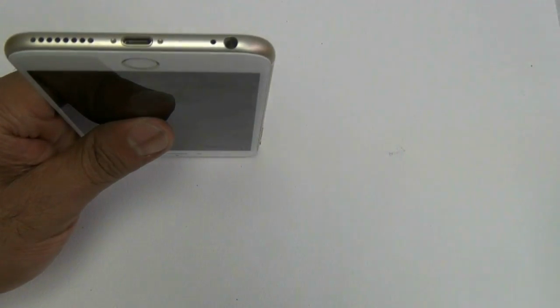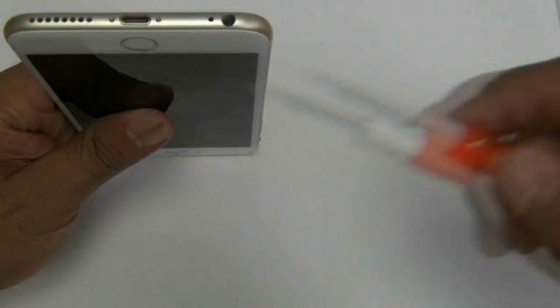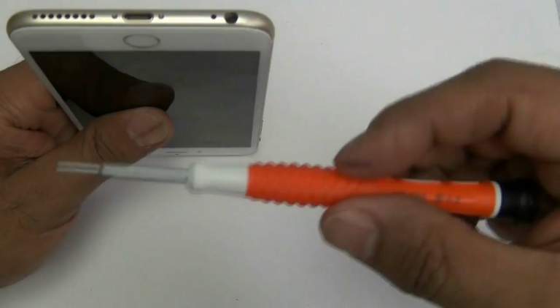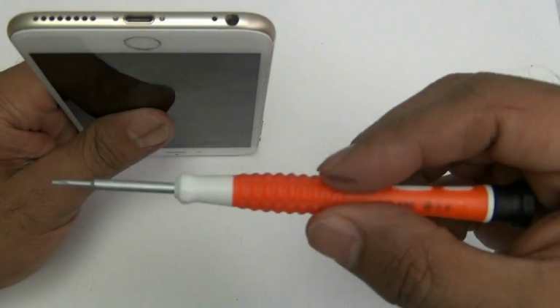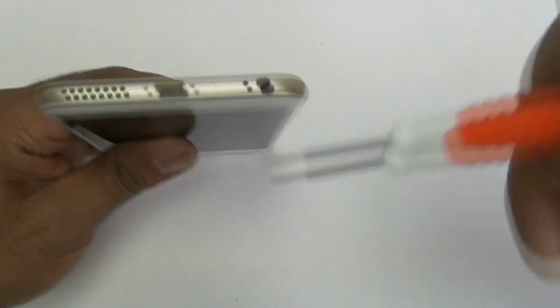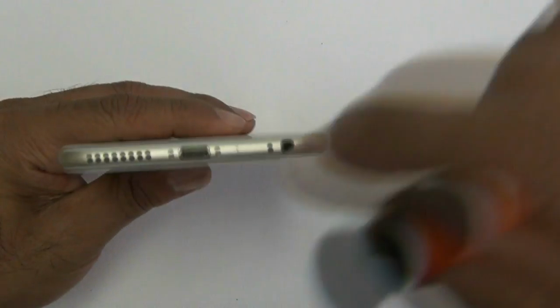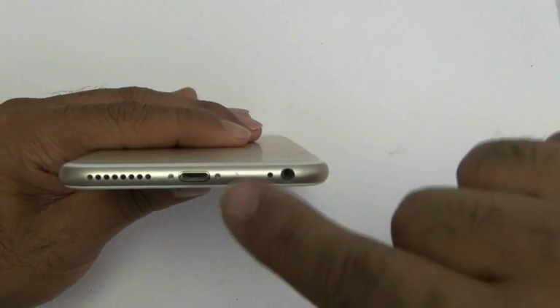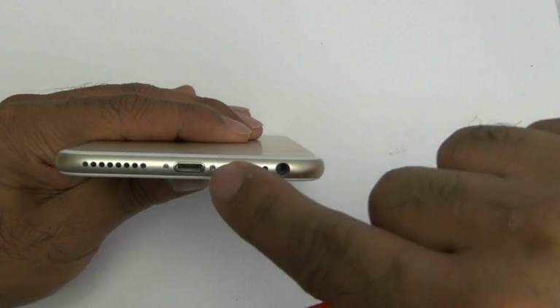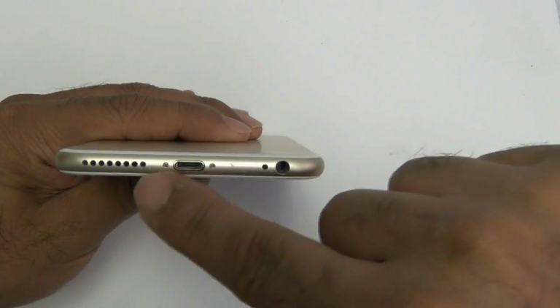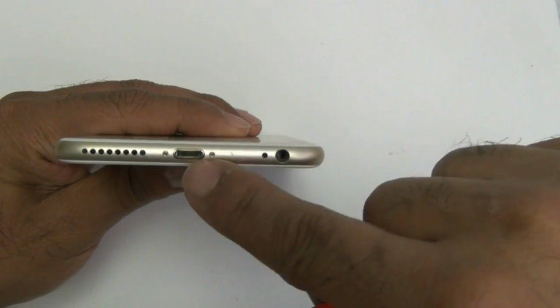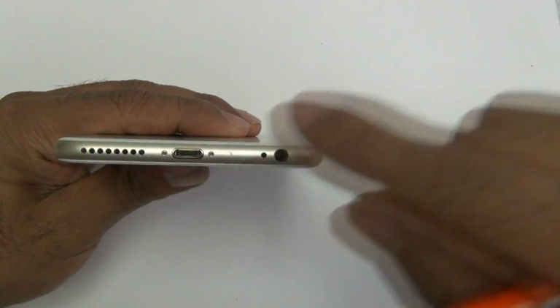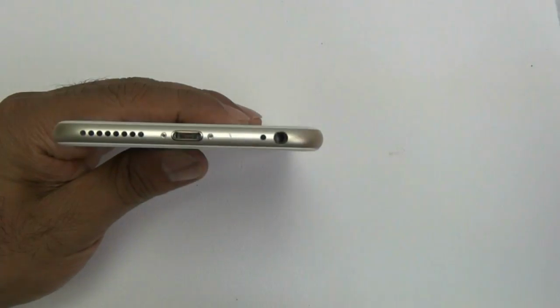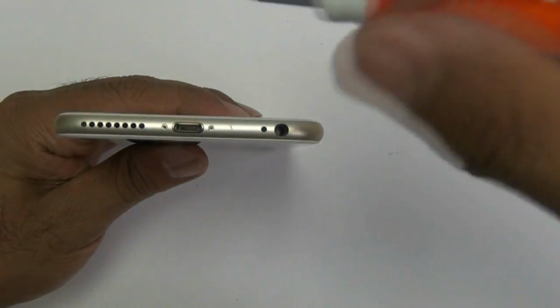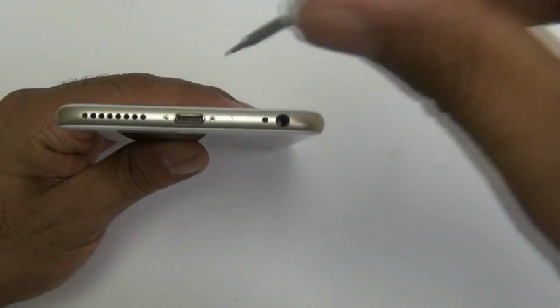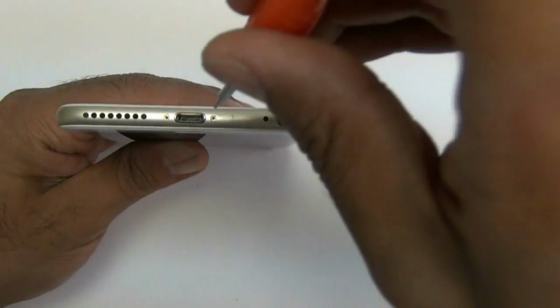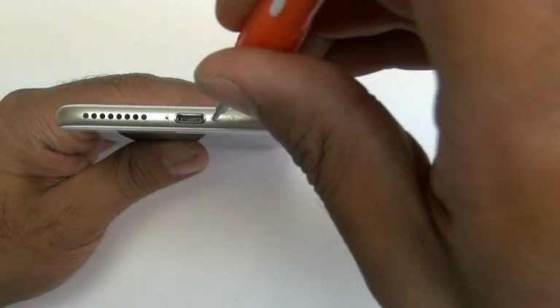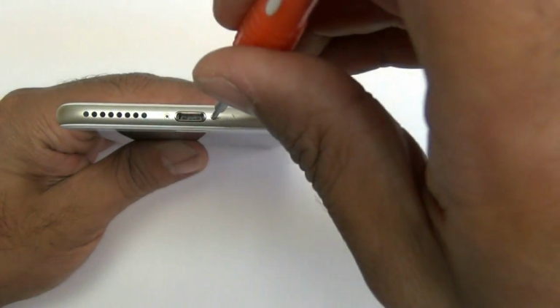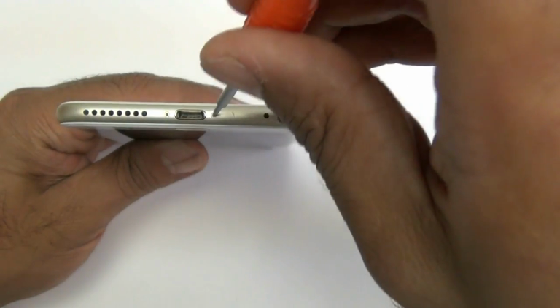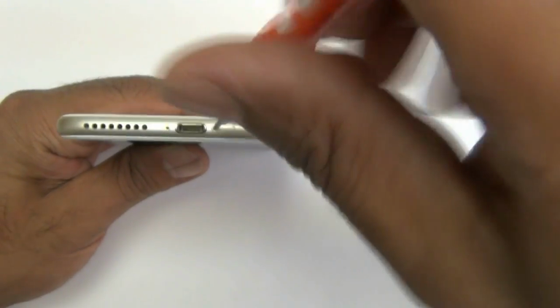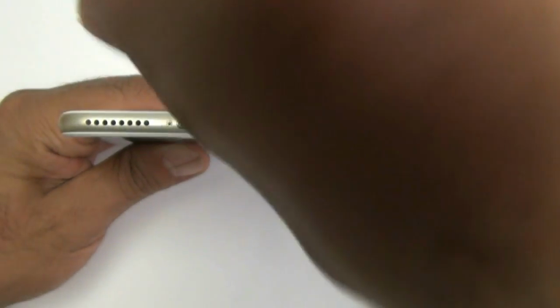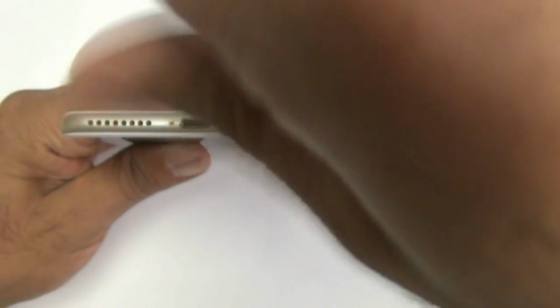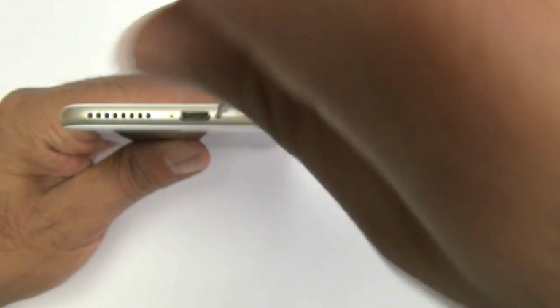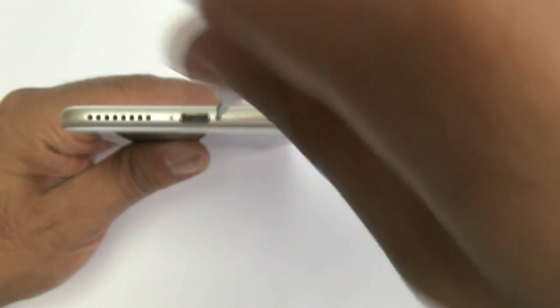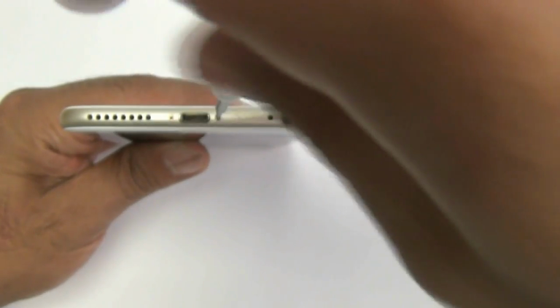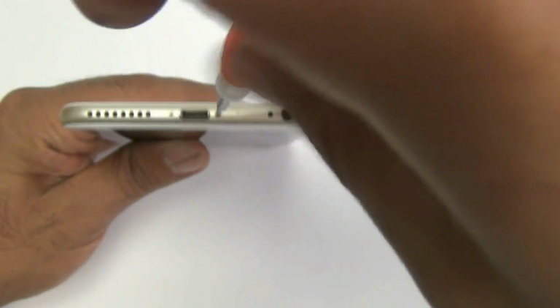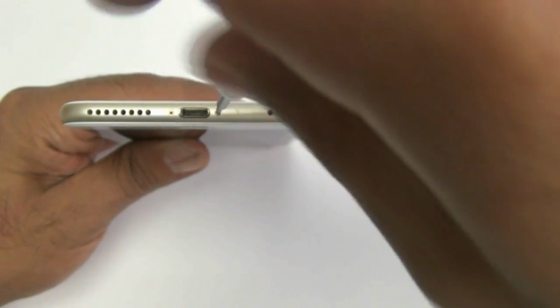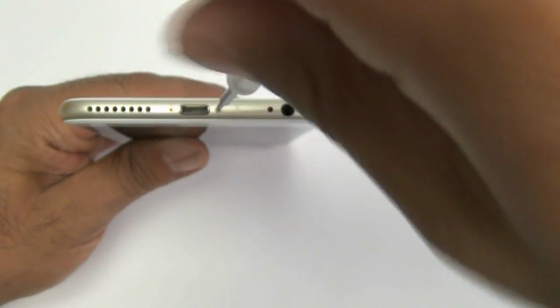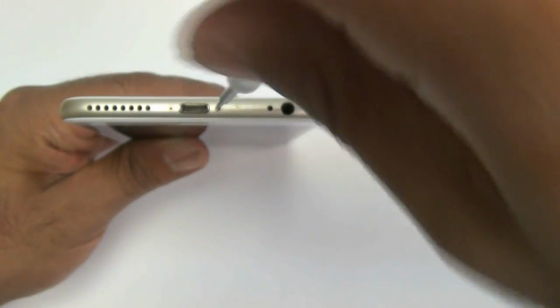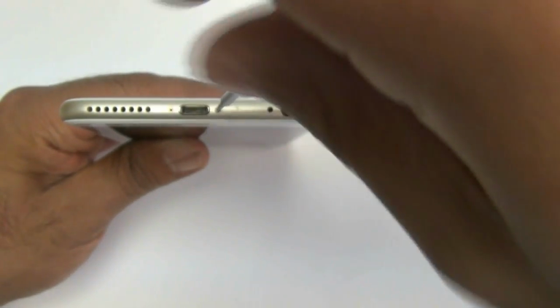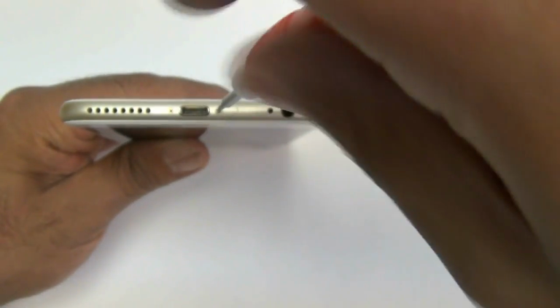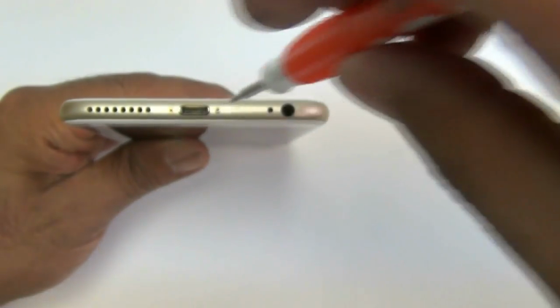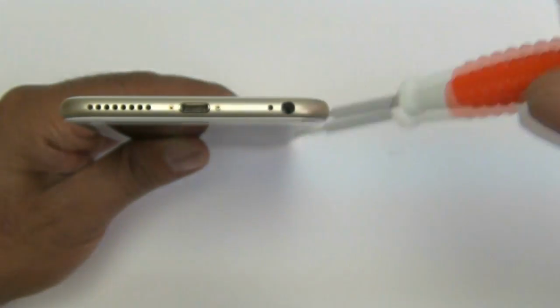We're going to be working on an iPhone 6 Plus. Remember to always turn off your iPhone before you start a repair. To begin, use your pentalobe screwdriver and remove the two screws on the bottom of your iPhone 6 Plus.